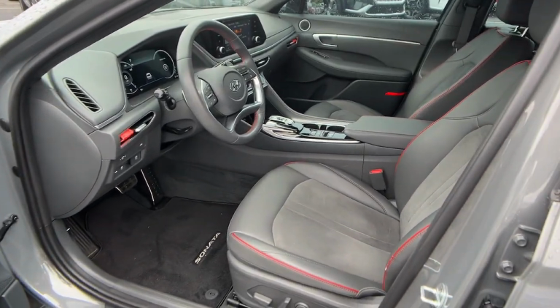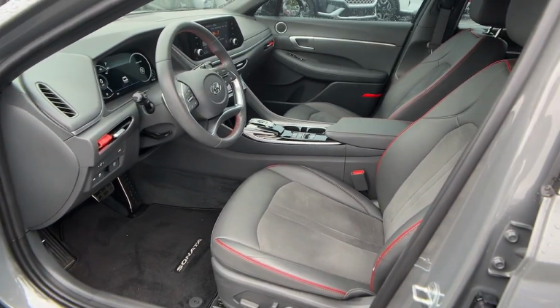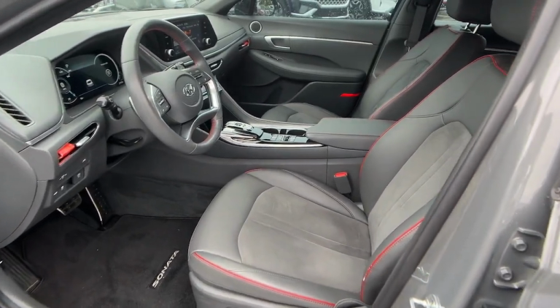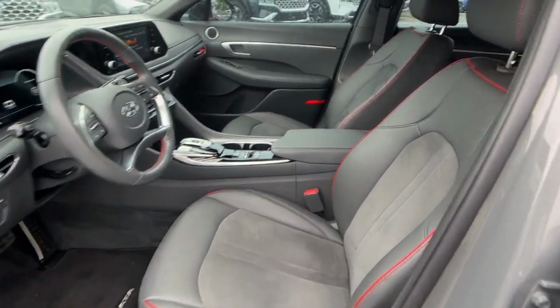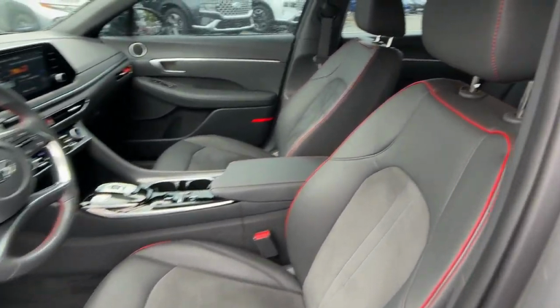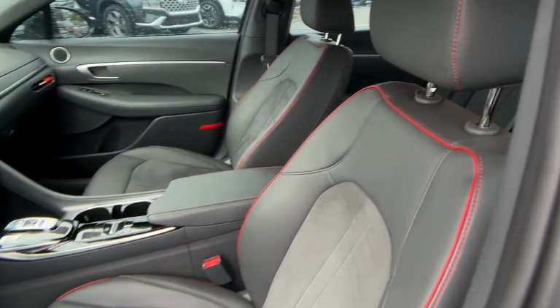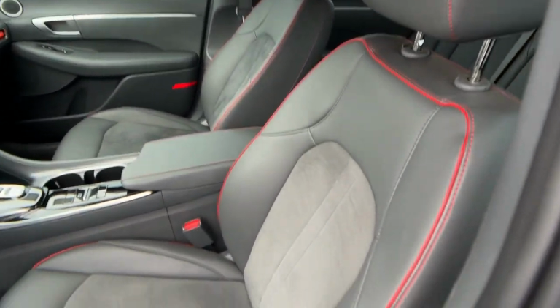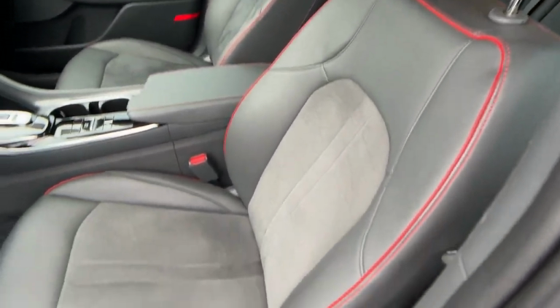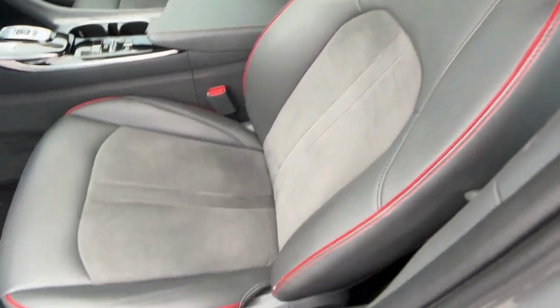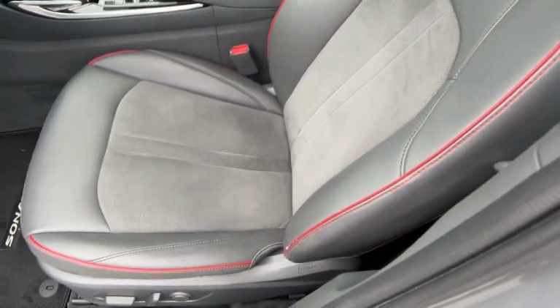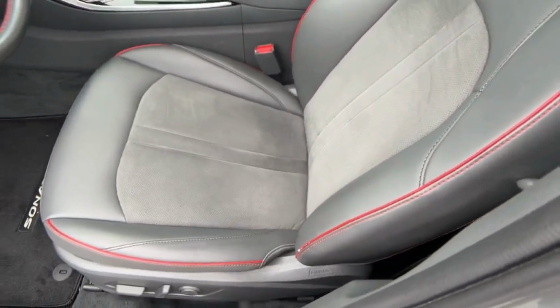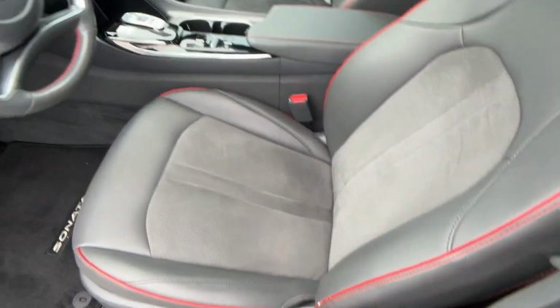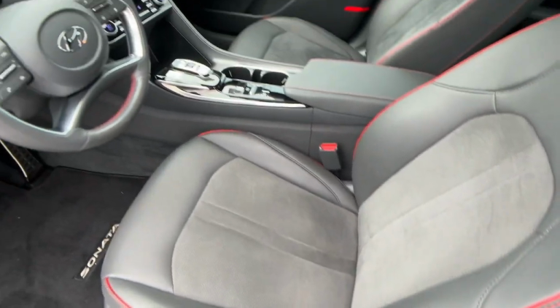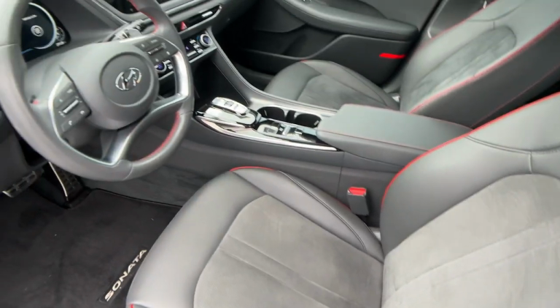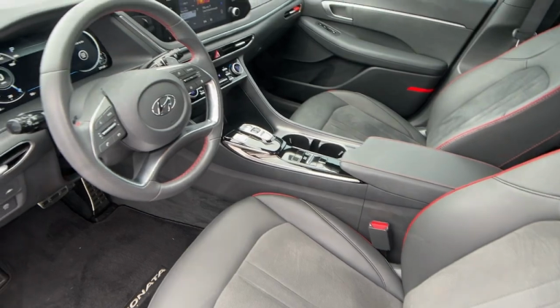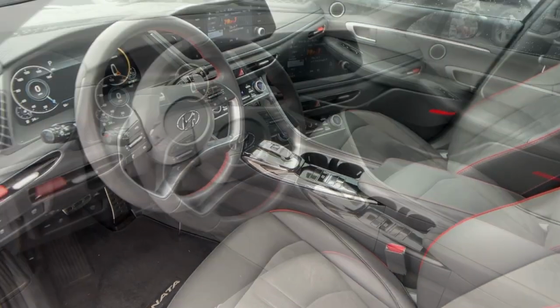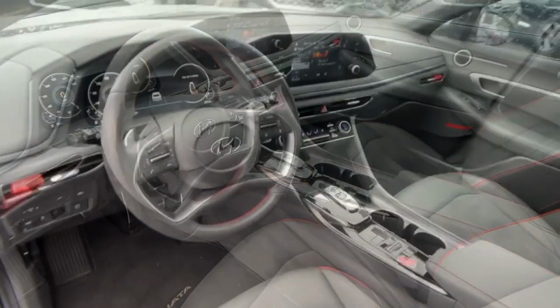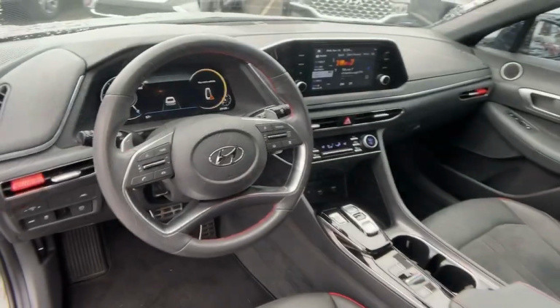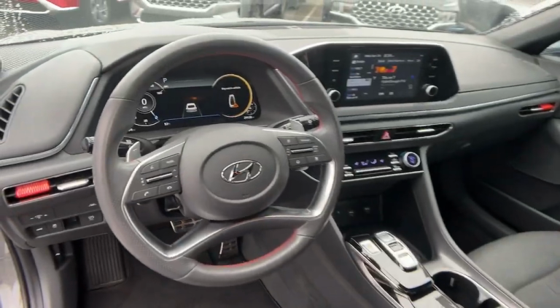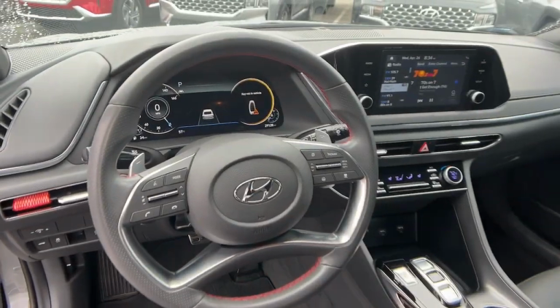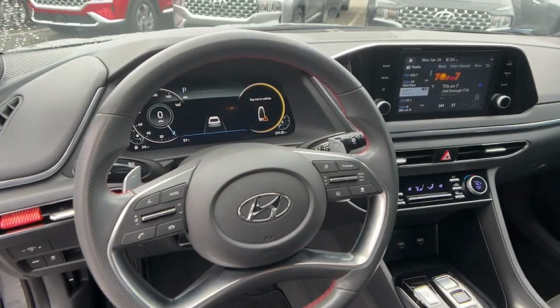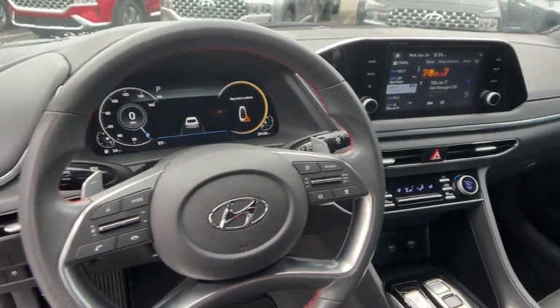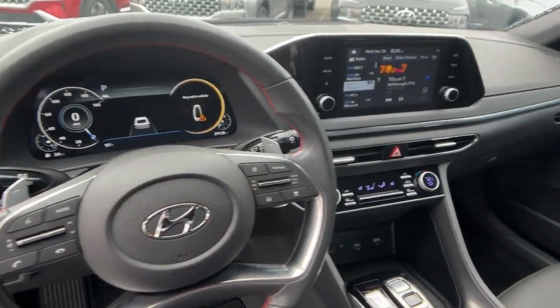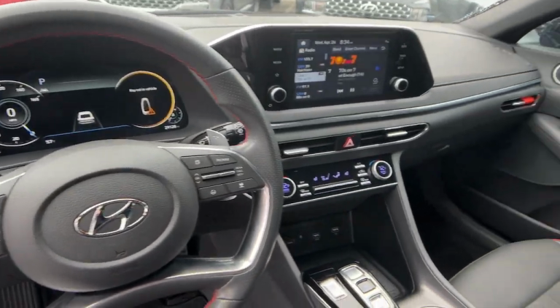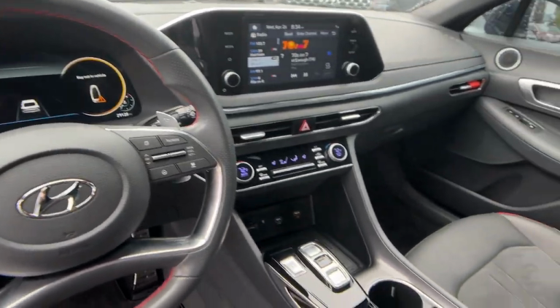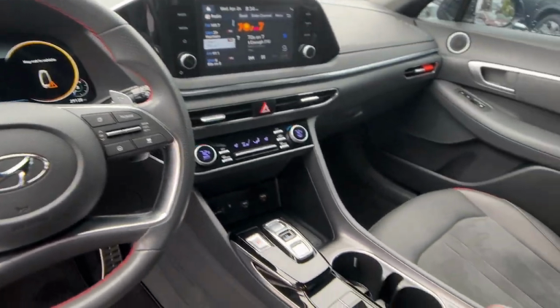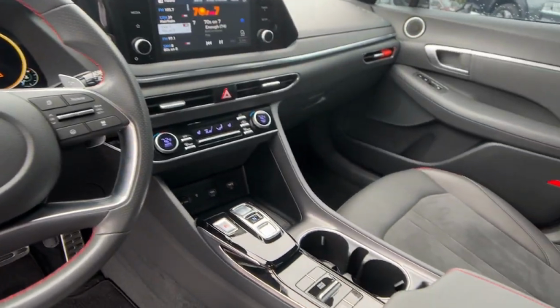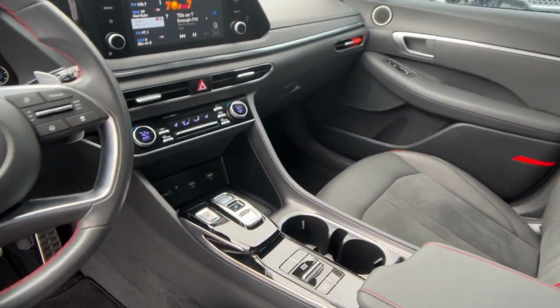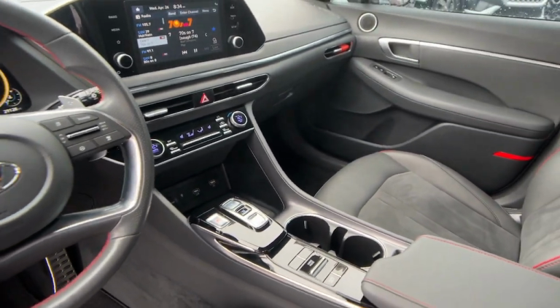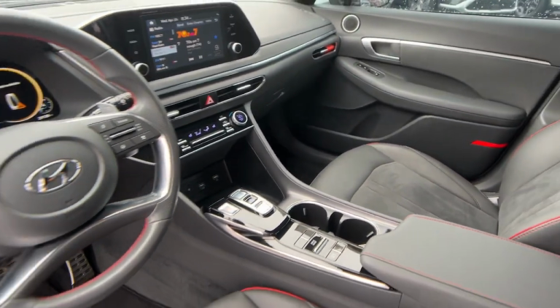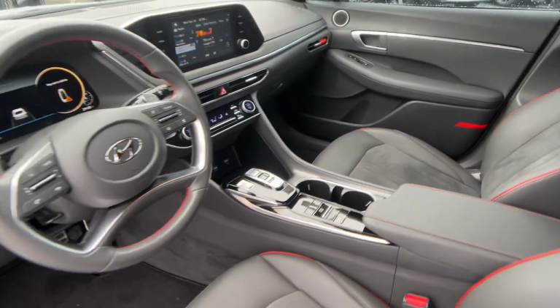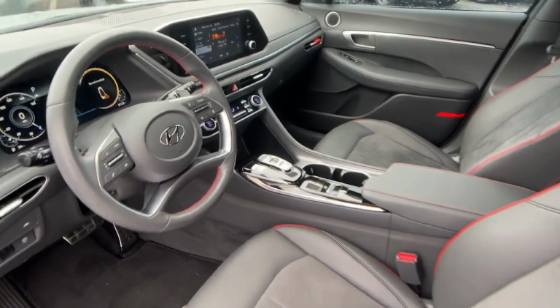Get the modern style and connectivity you crave together with the space and comfort of a family sedan in this striking Sonata. See for yourself when you take it out for a test drive.